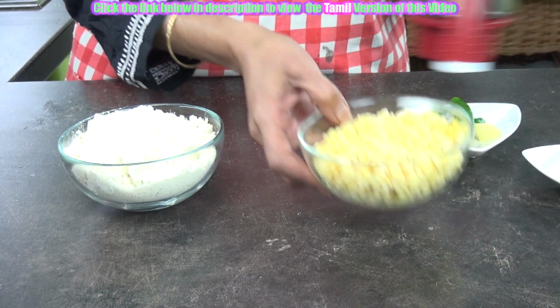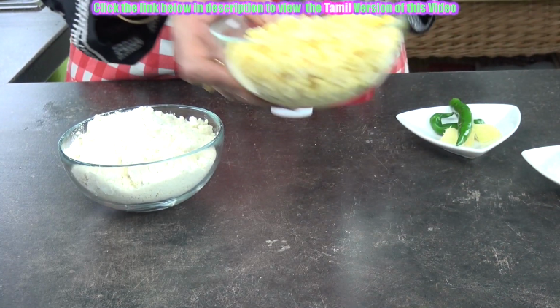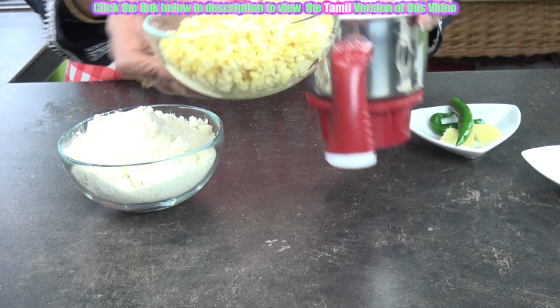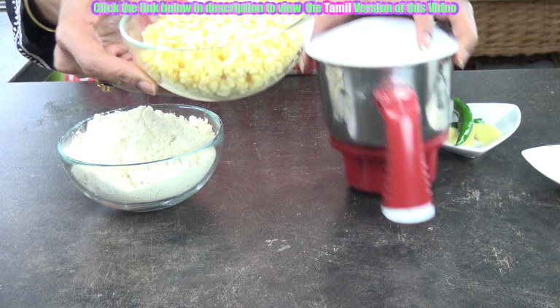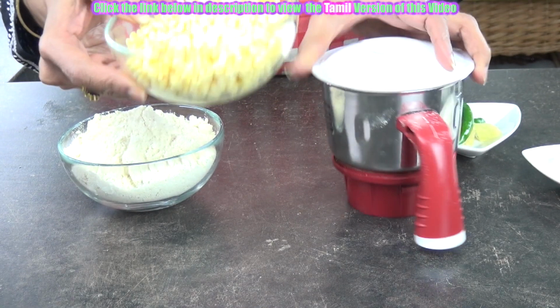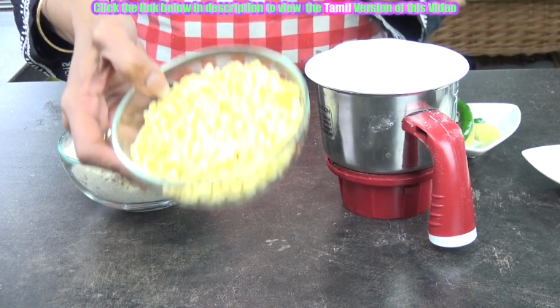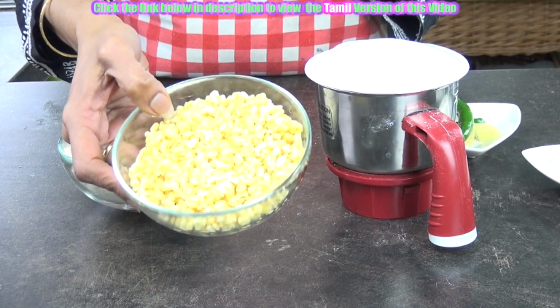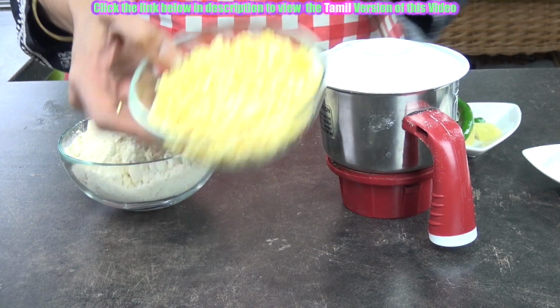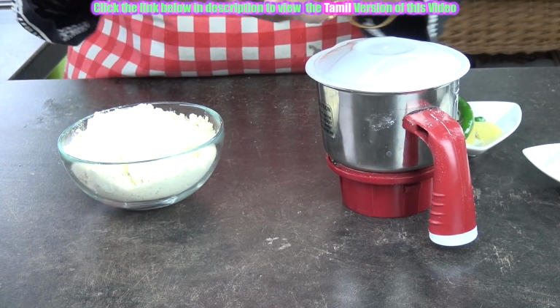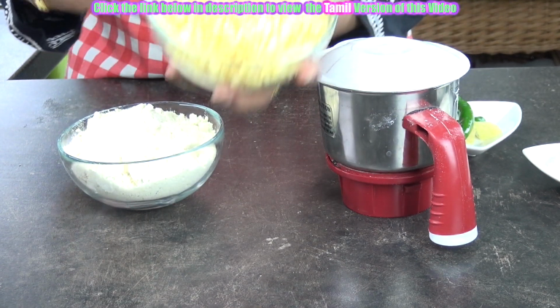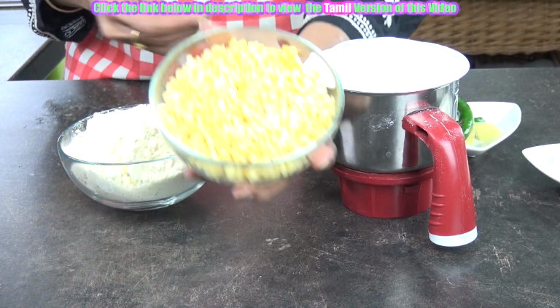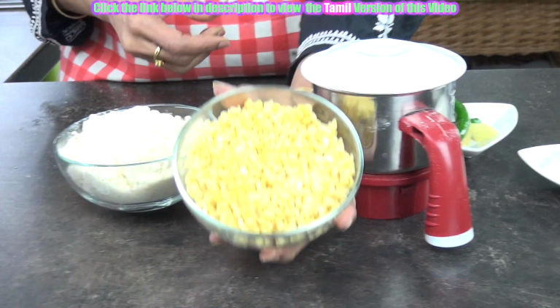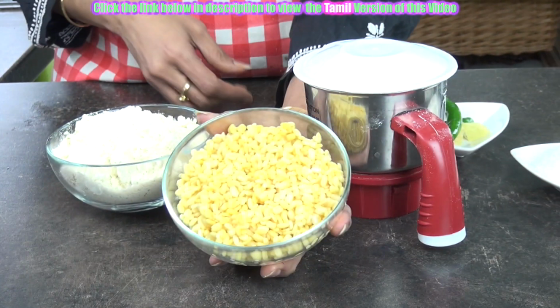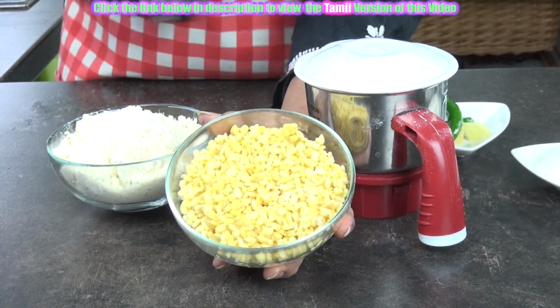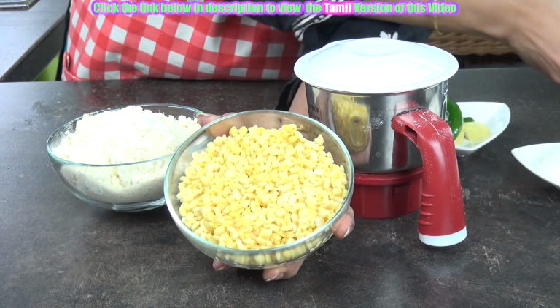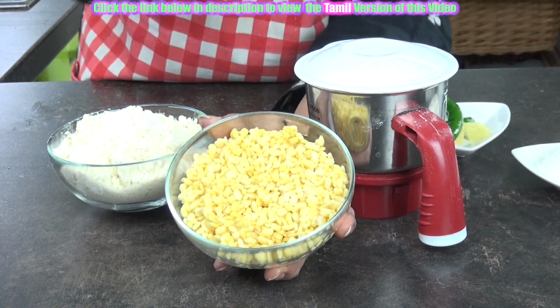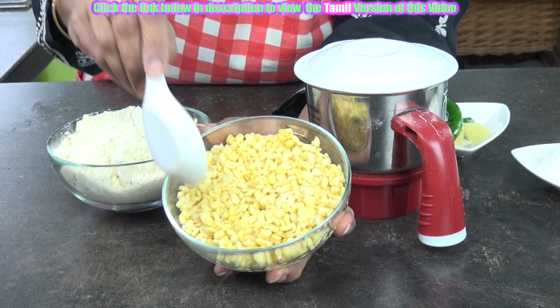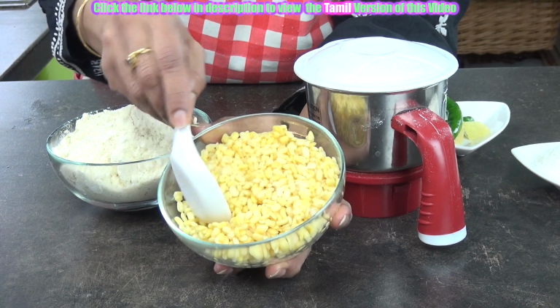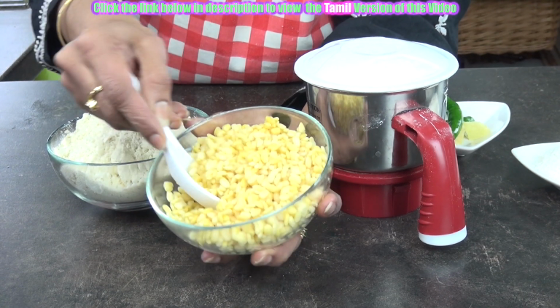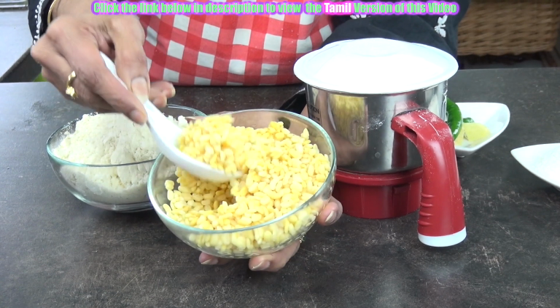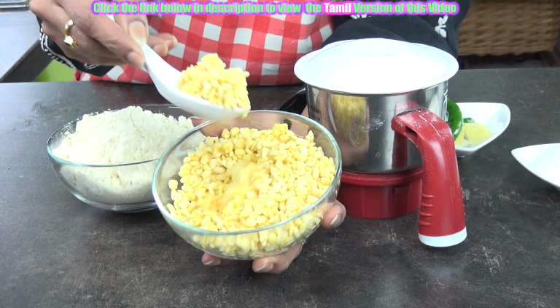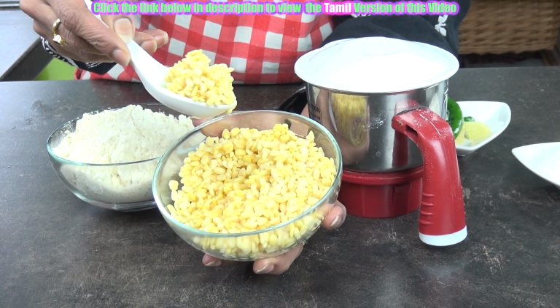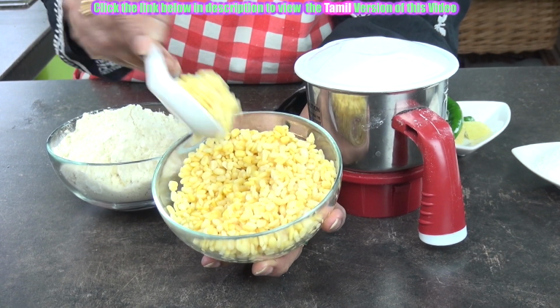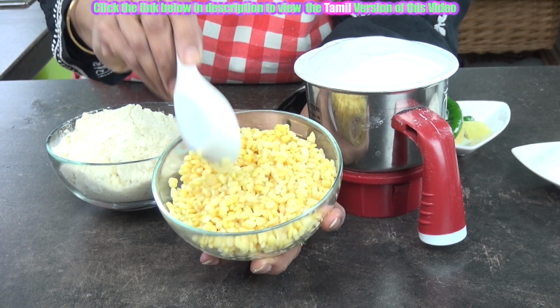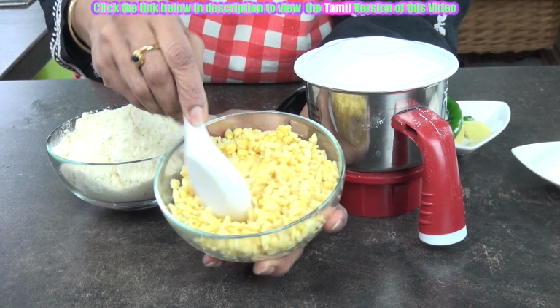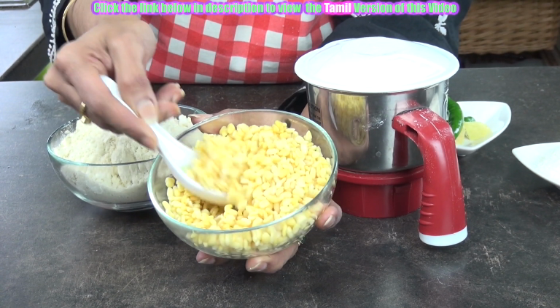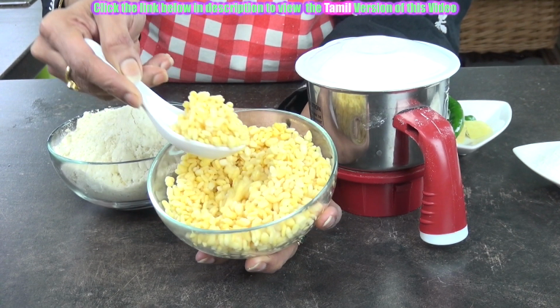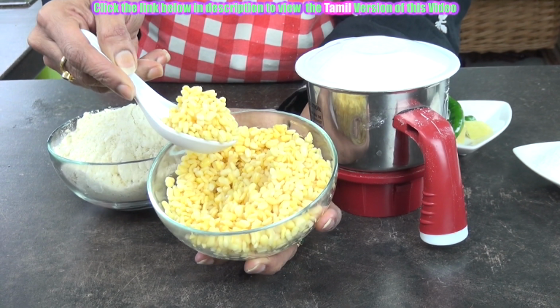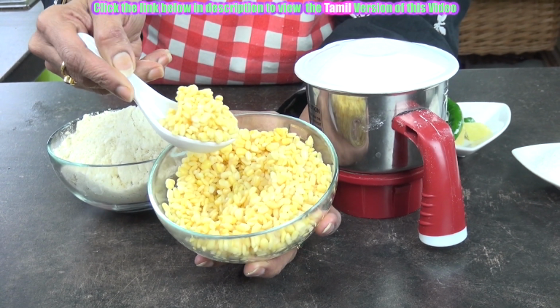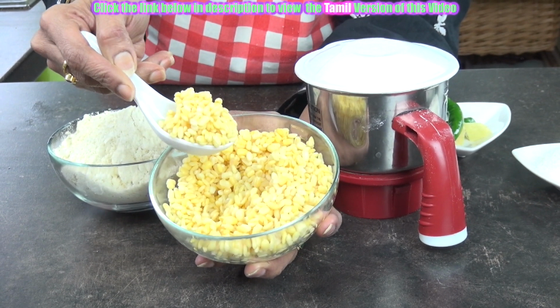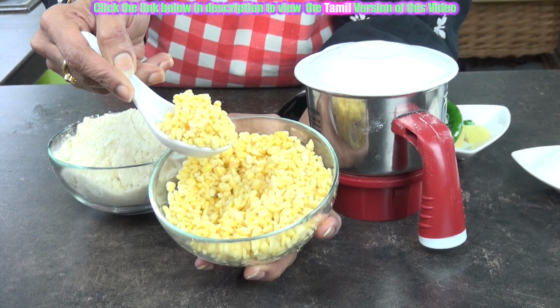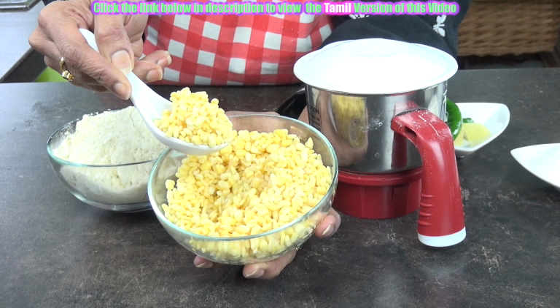Now let's grind this soaked moong dal. I have drained it completely — that's how you will have to drain it. Drain it completely without any water. Let it get soaked for 3 hours and then drain it completely.